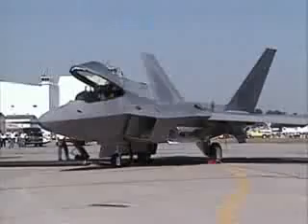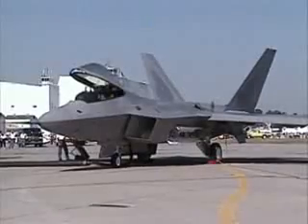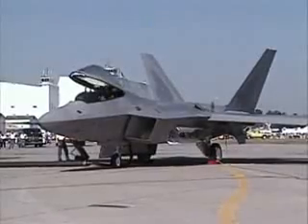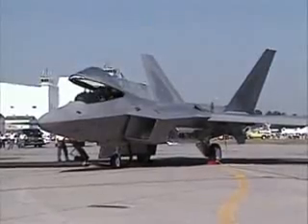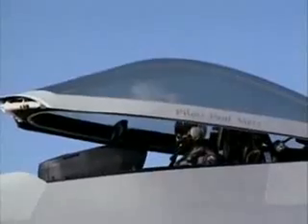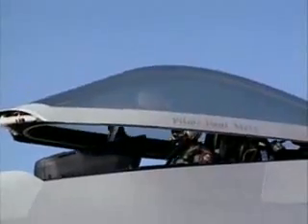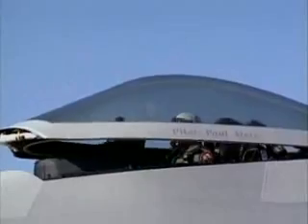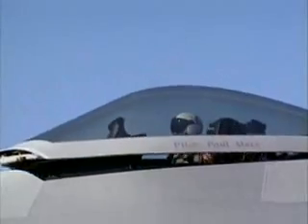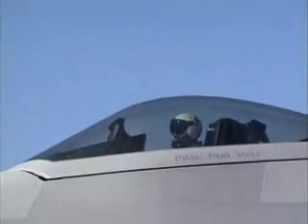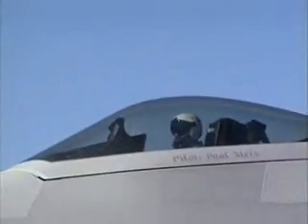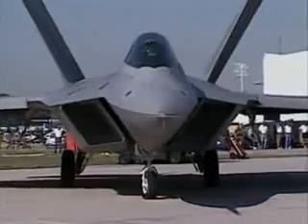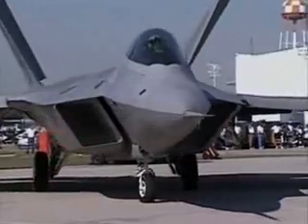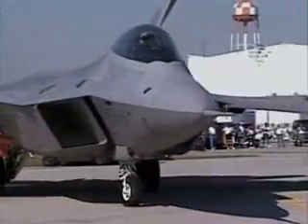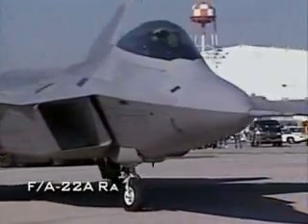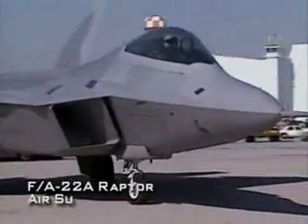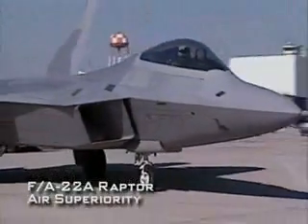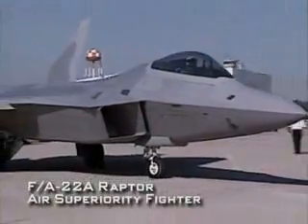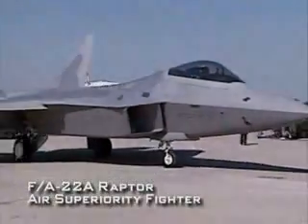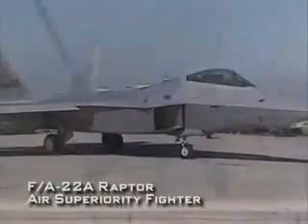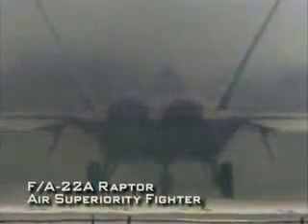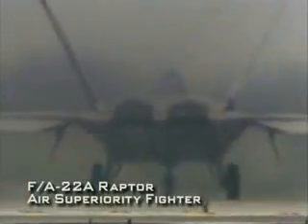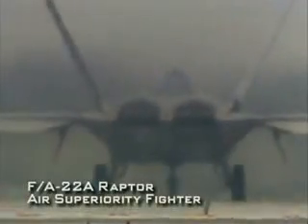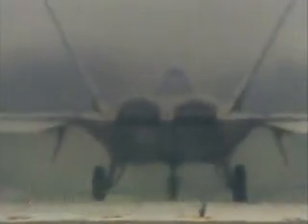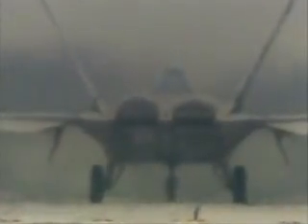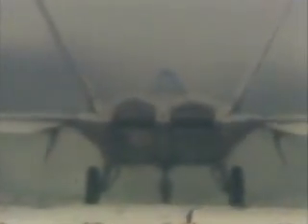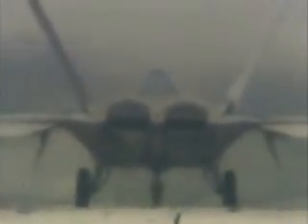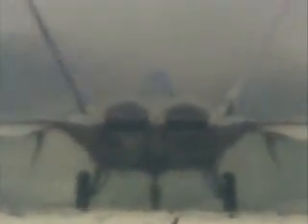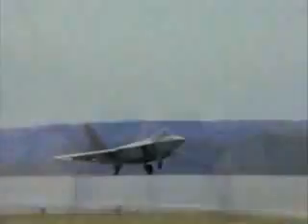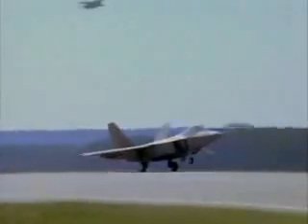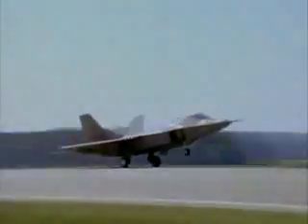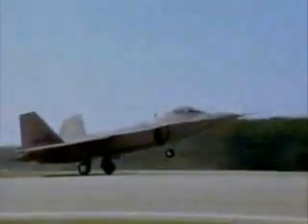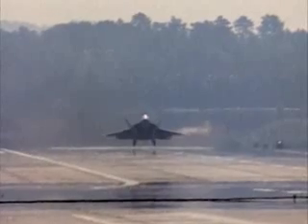Anticipating the need to incorporate stealth technology into future fighter aircraft, in the 1980s the US Air Force began the selection process for an advanced tactical fighter, narrowing the selection to two planes: the YF-22 and YF-23.